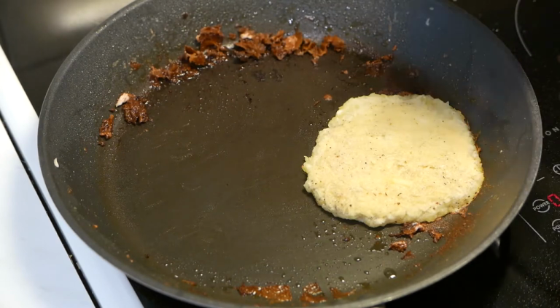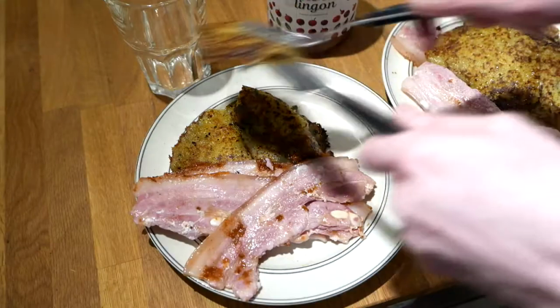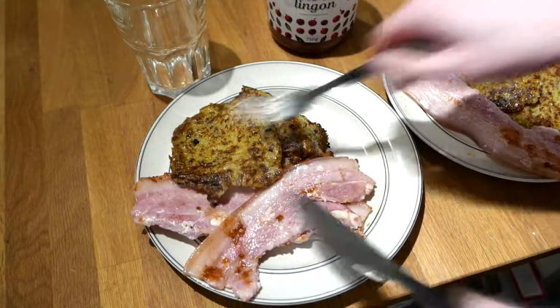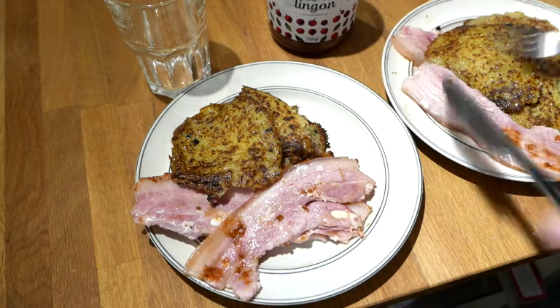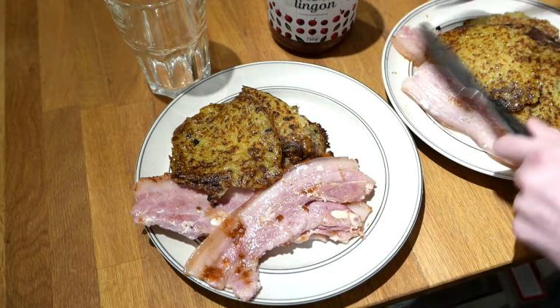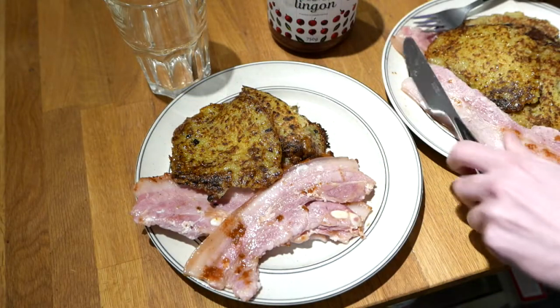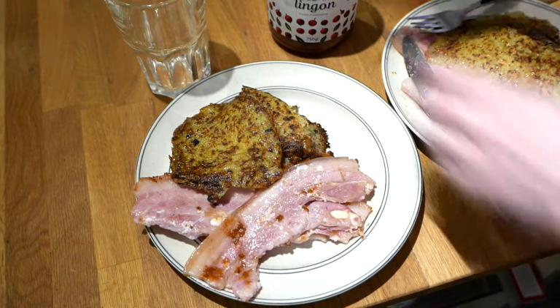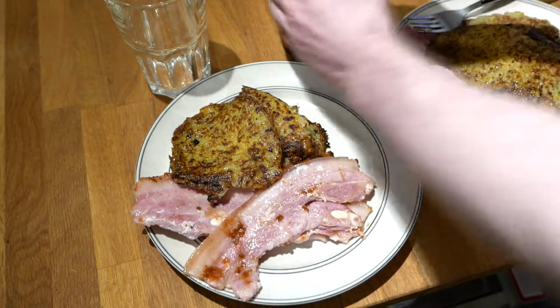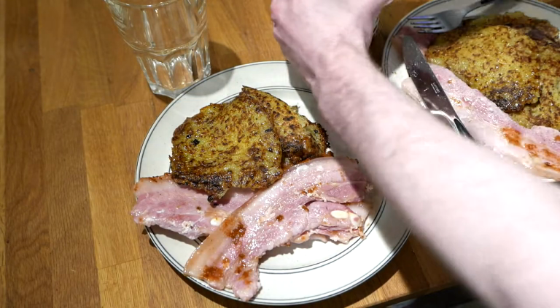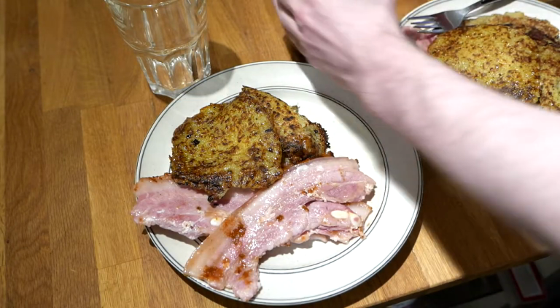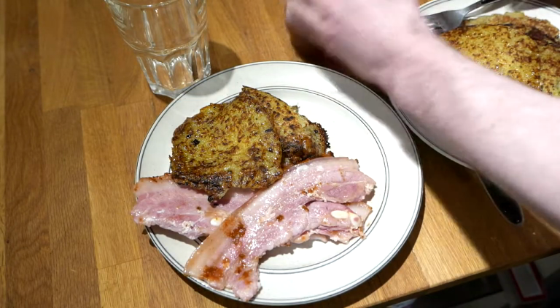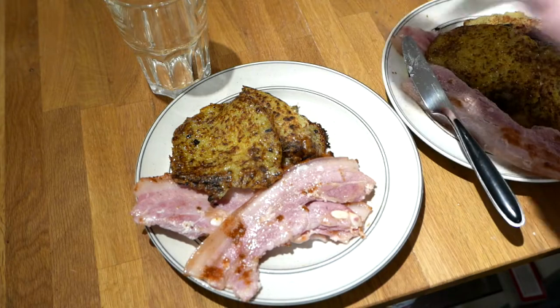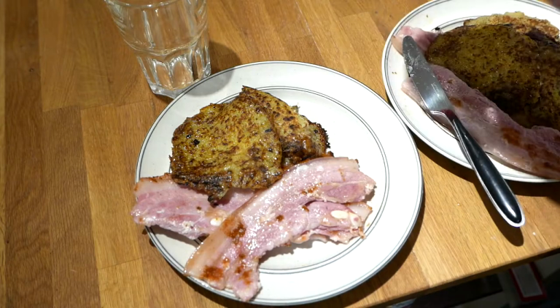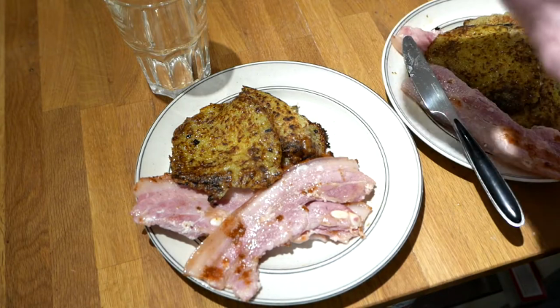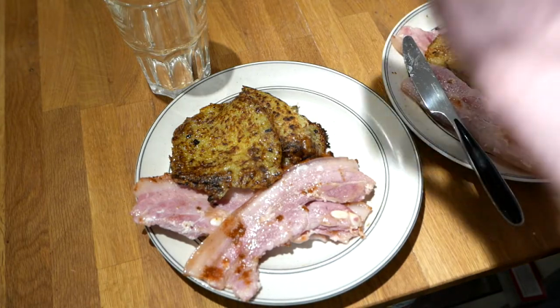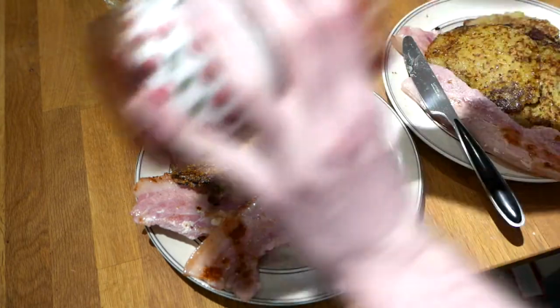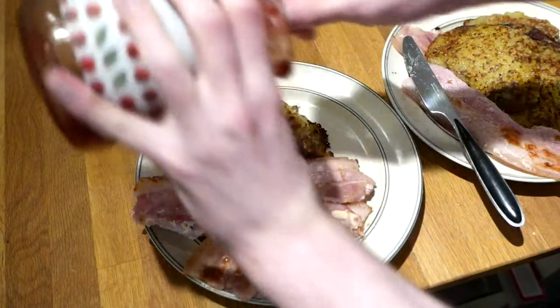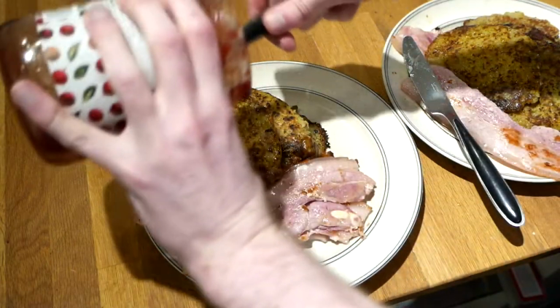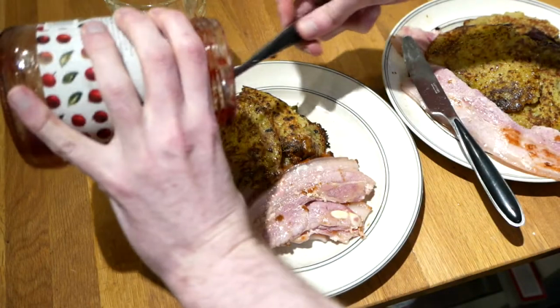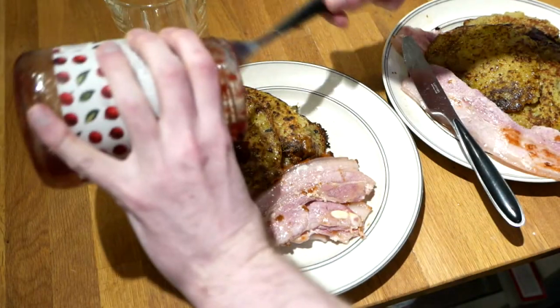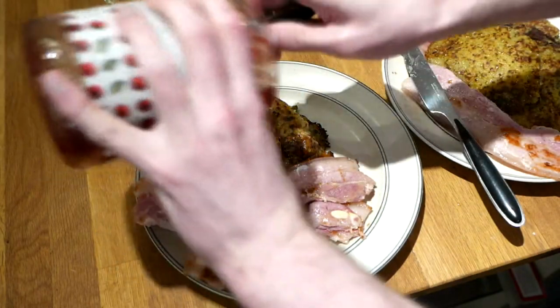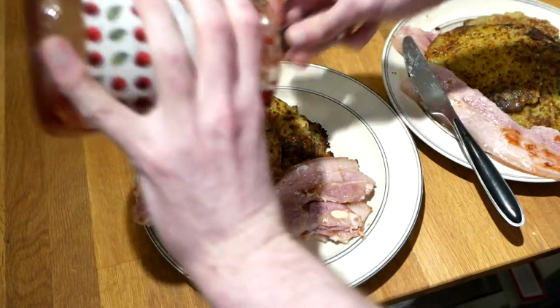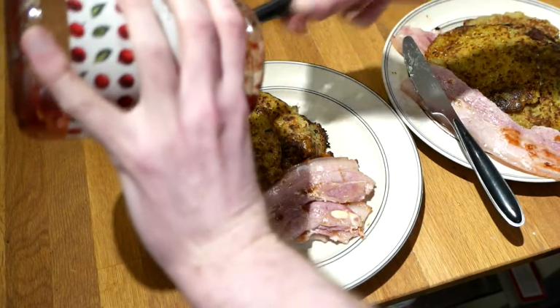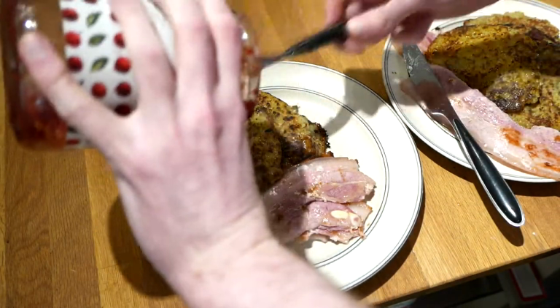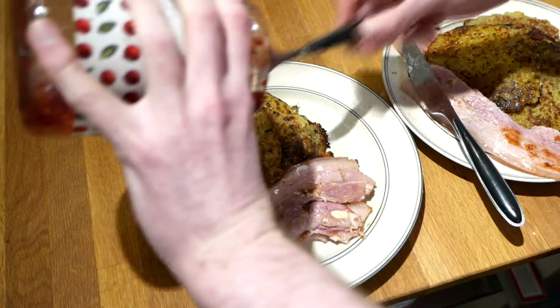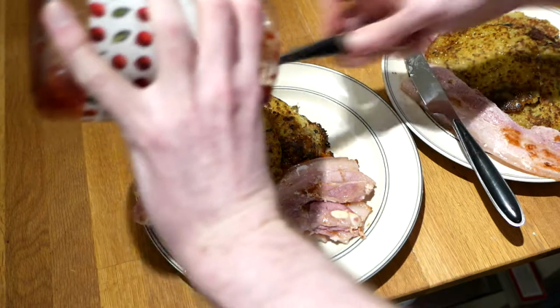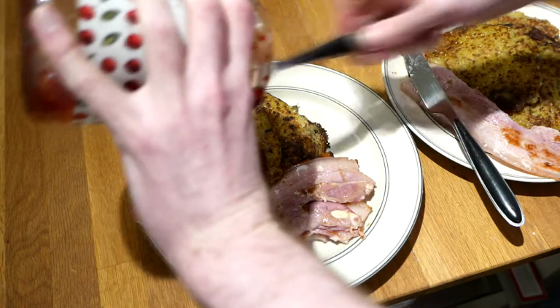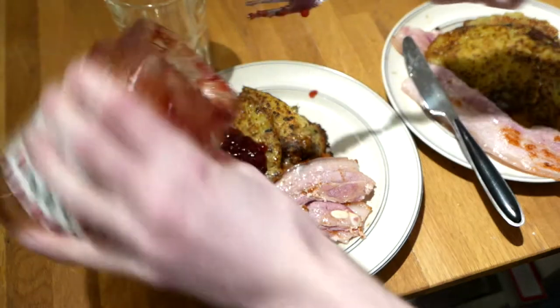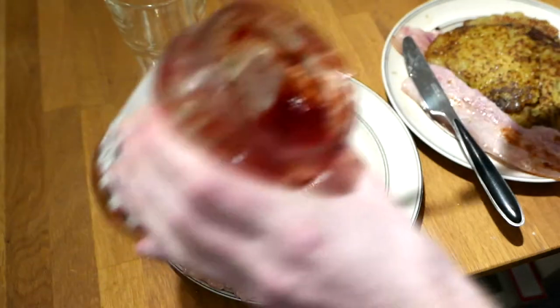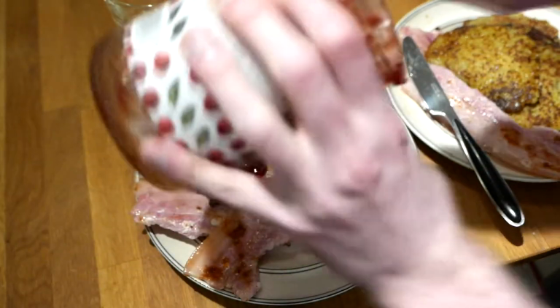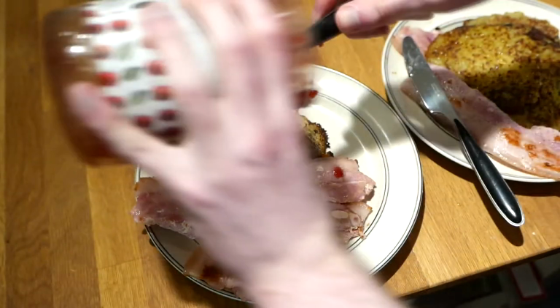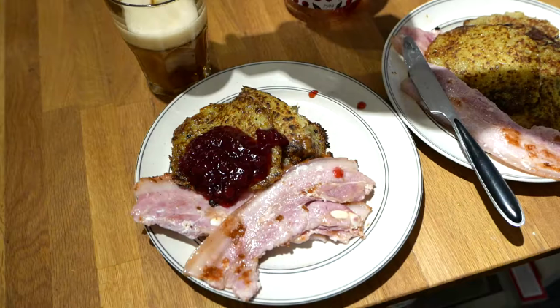The traditional Swedish way is to serve this with lingonberry jam. And if you can't get it at your local store, you can always pick up a few jars next time you go to IKEA. Enjoy!